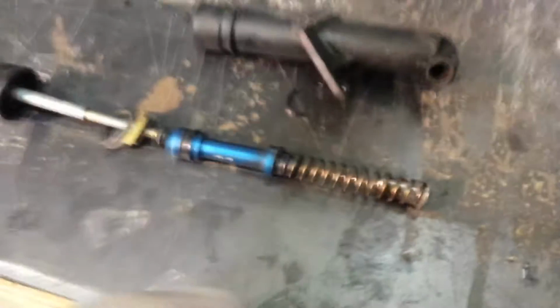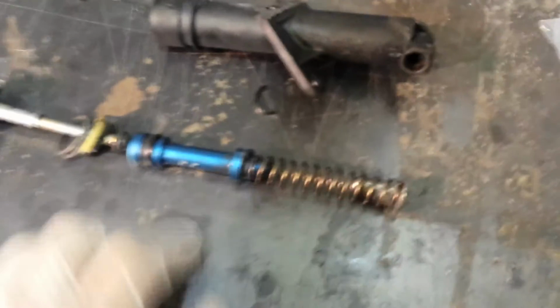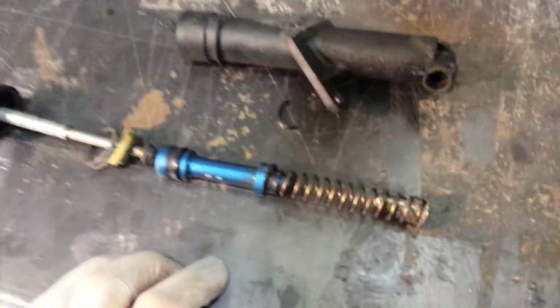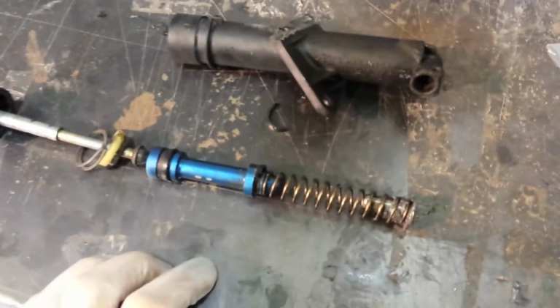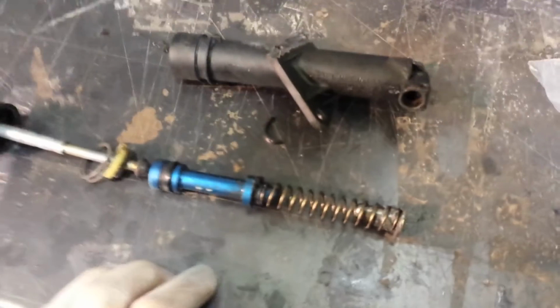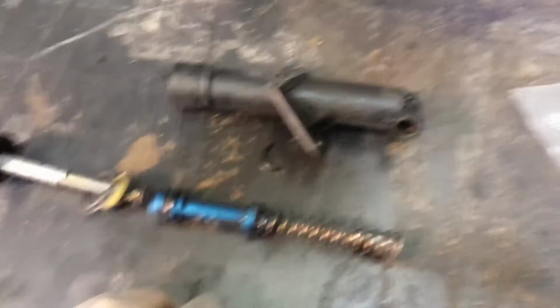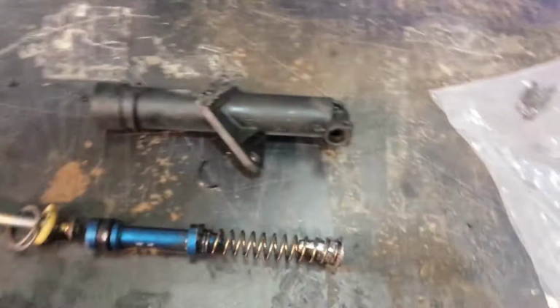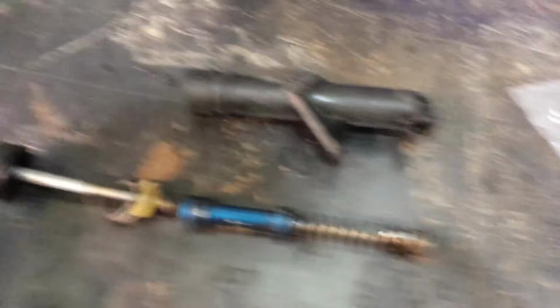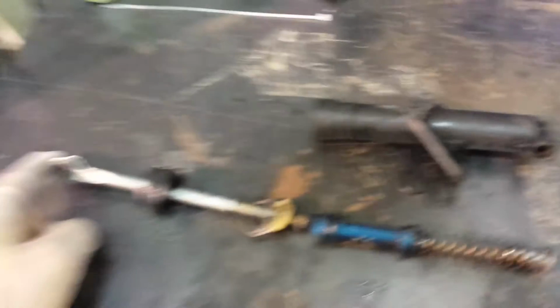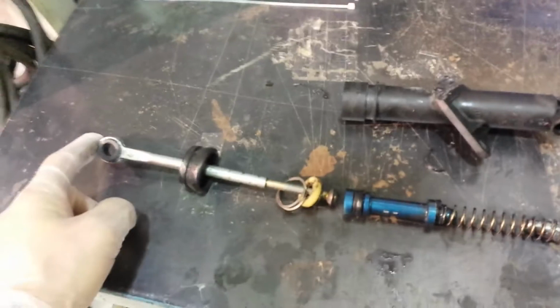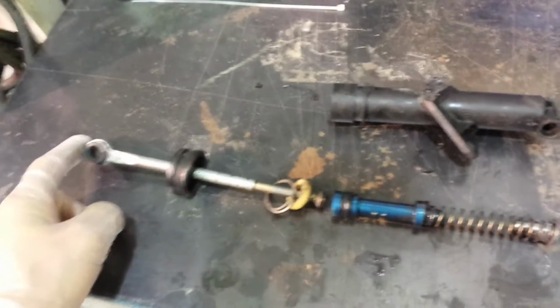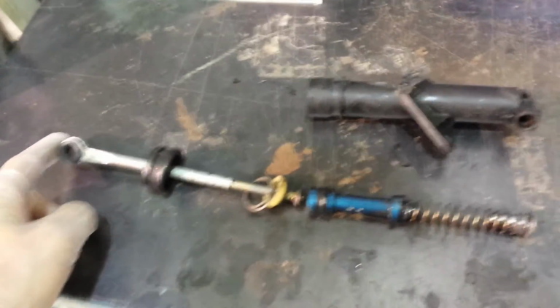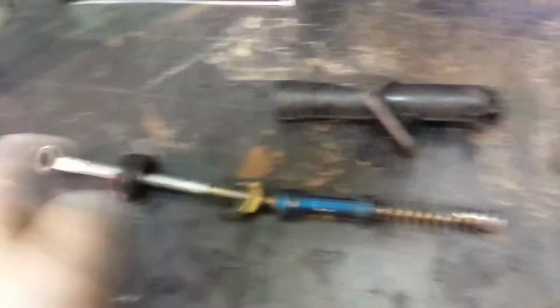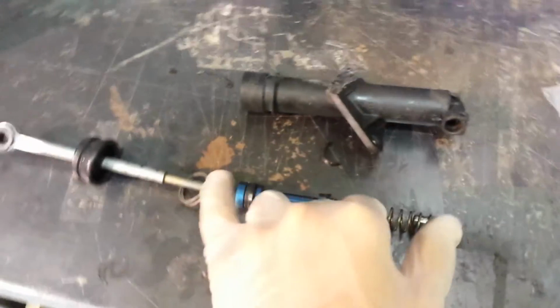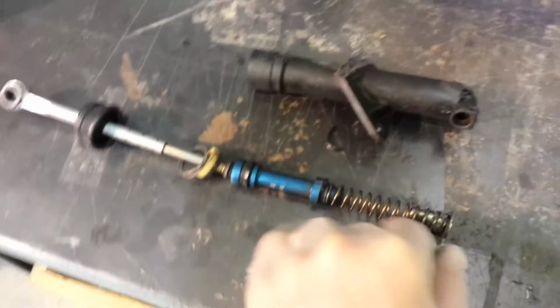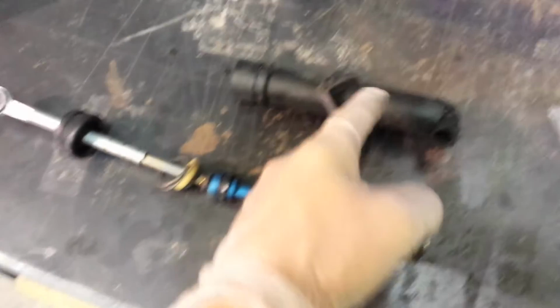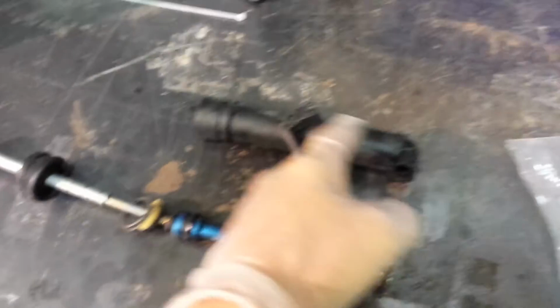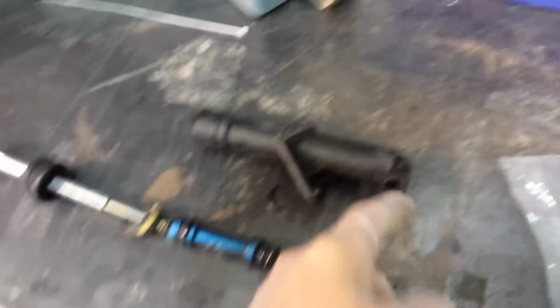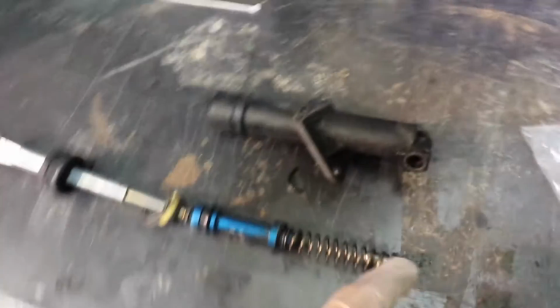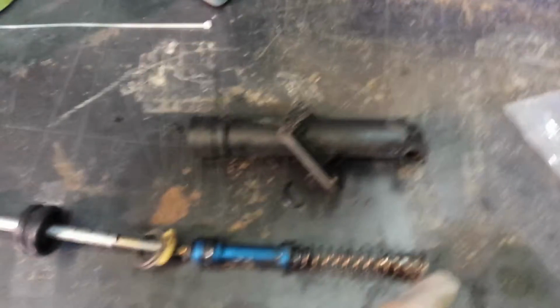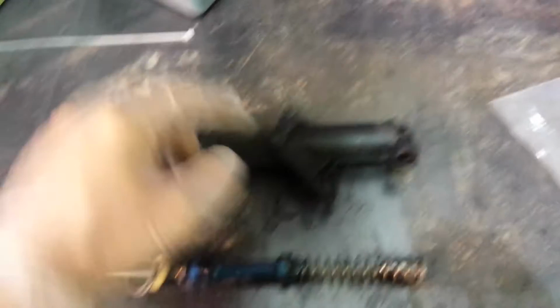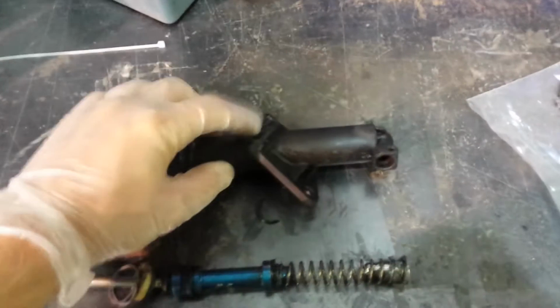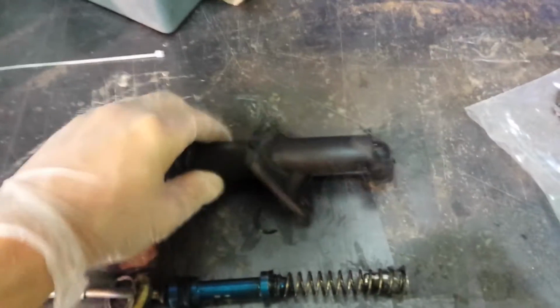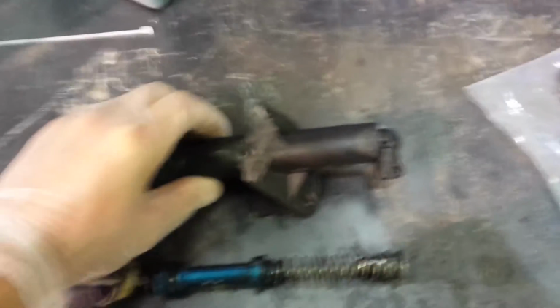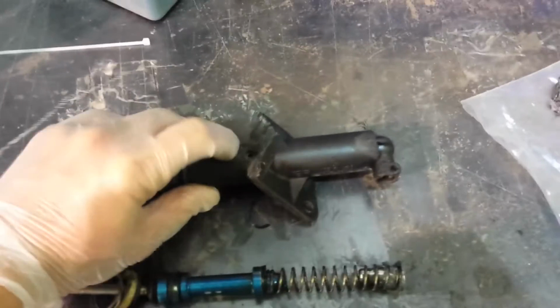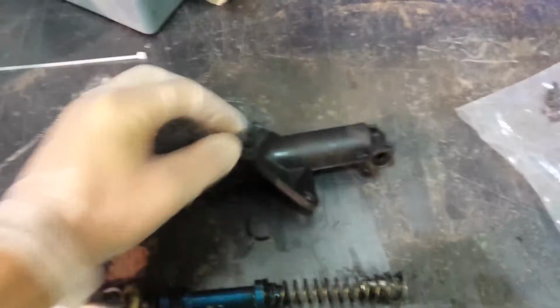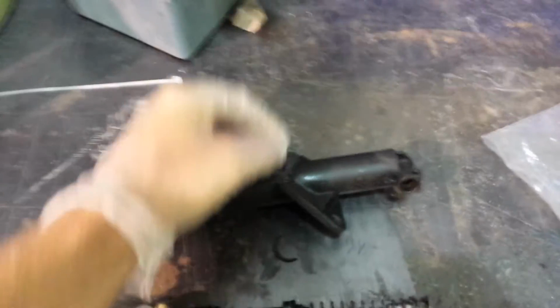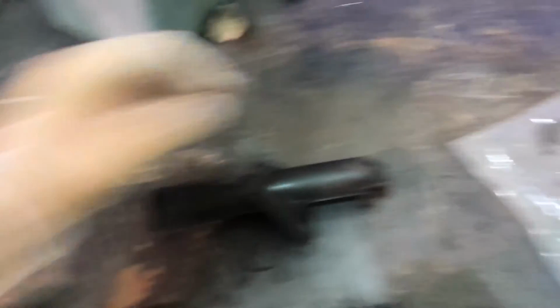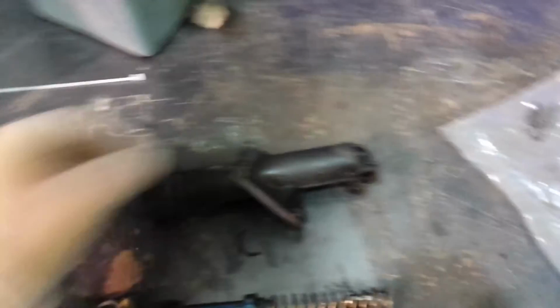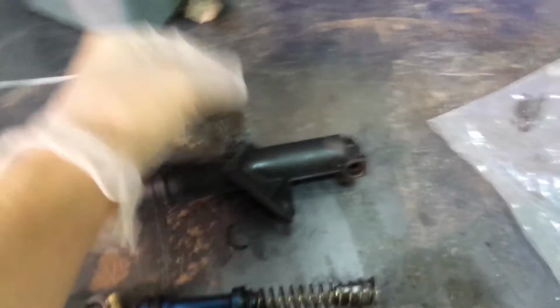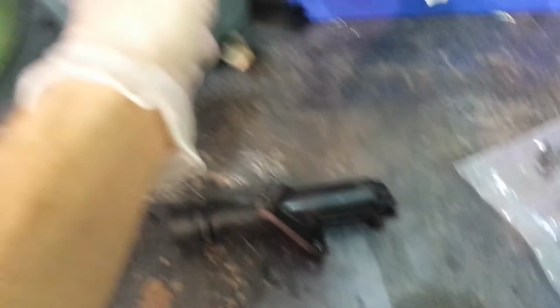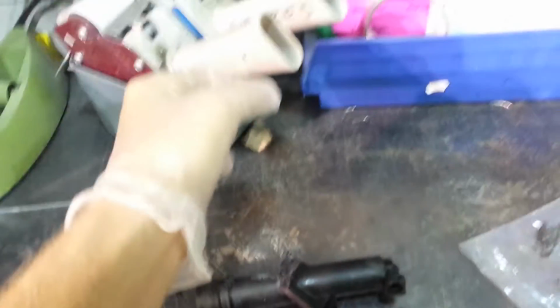So basically what happens is, once you engage the foot pedal here, this presses in, compresses the spring, and obviously the fluid comes out here. But how does this fill up here? Usually this little nipple here is where you connect your hose up to your reservoir.